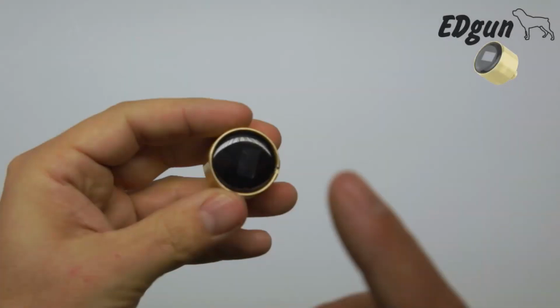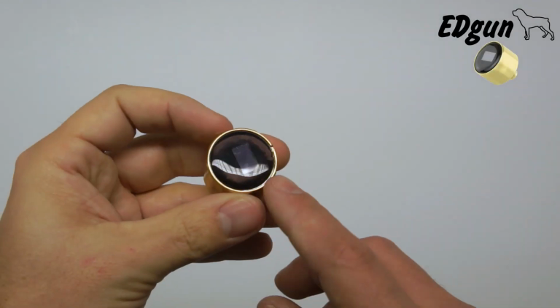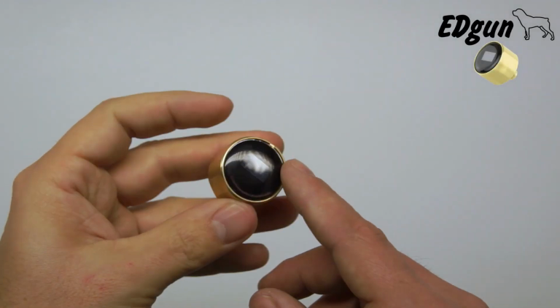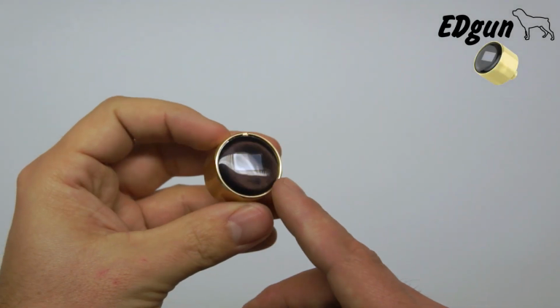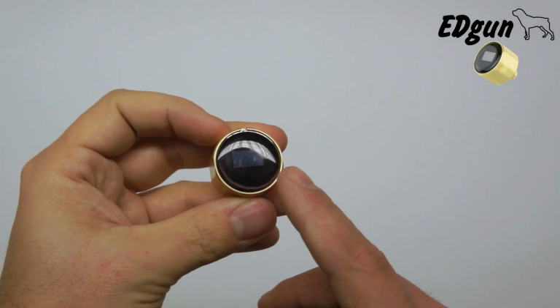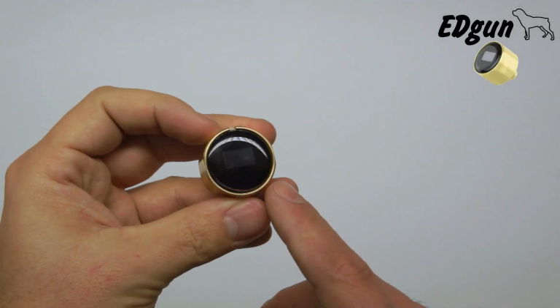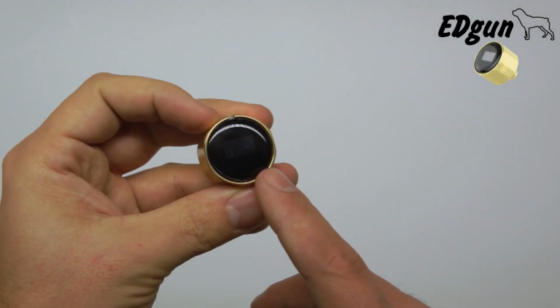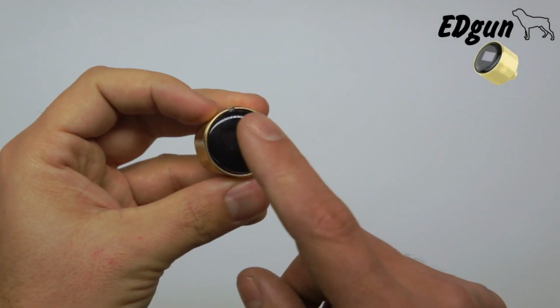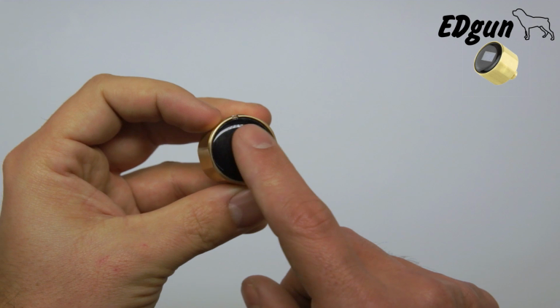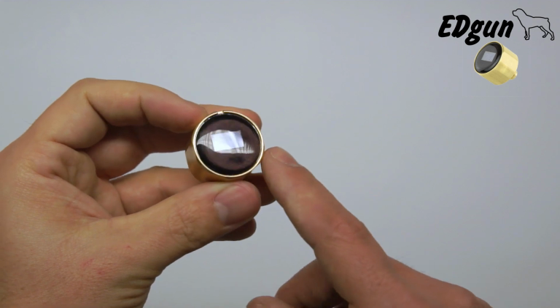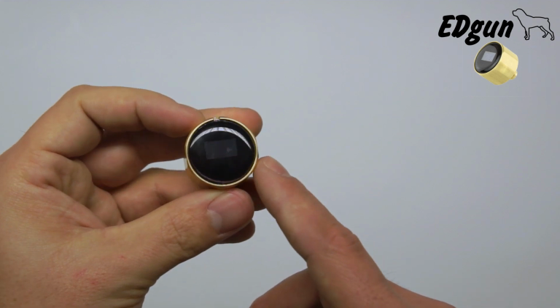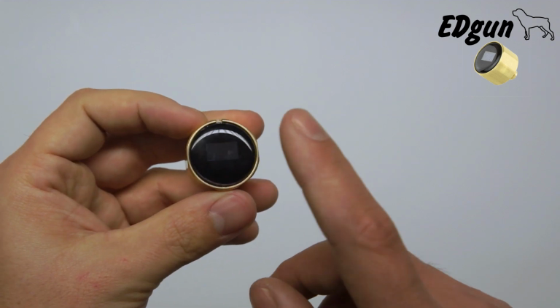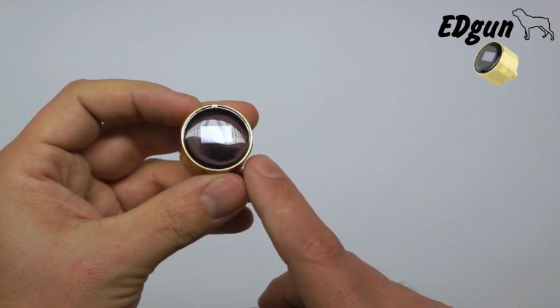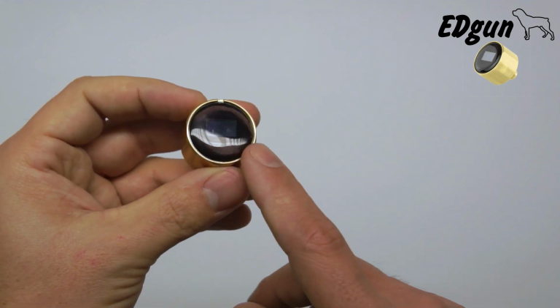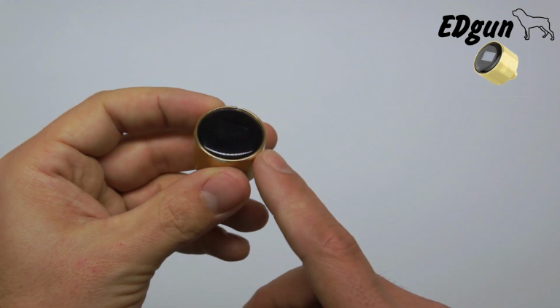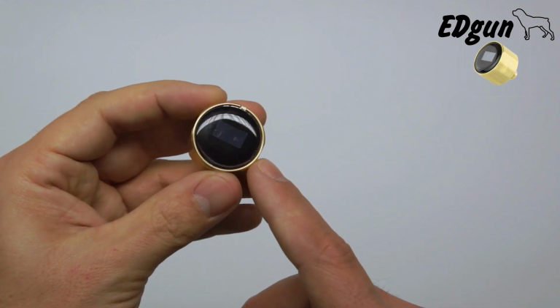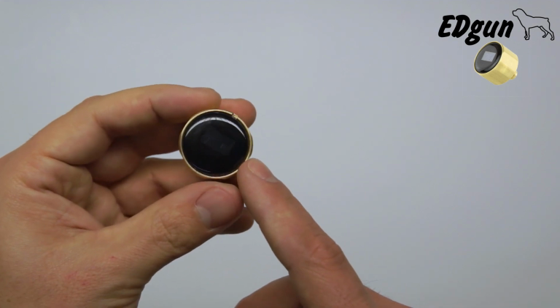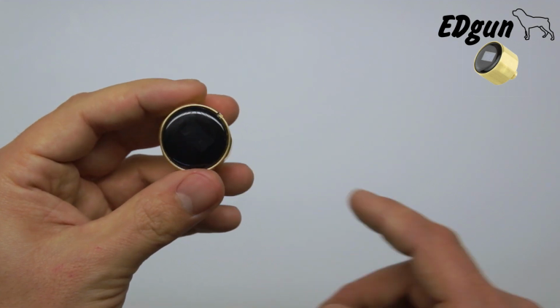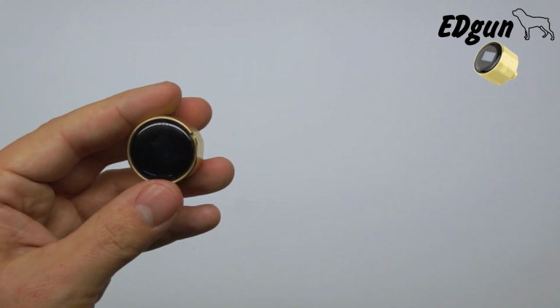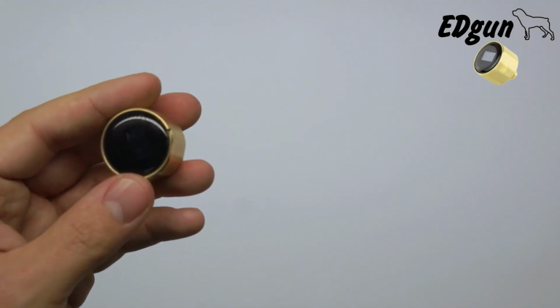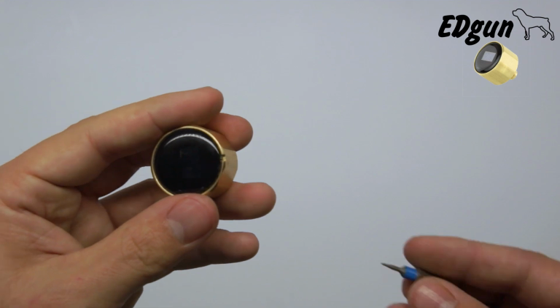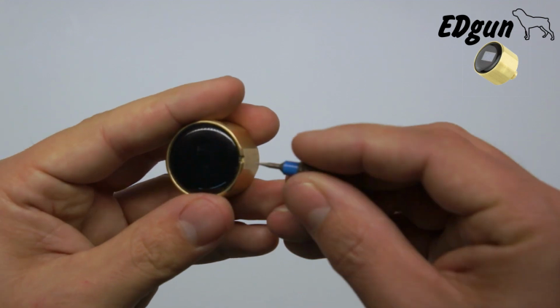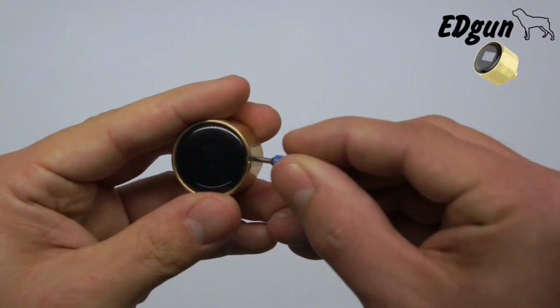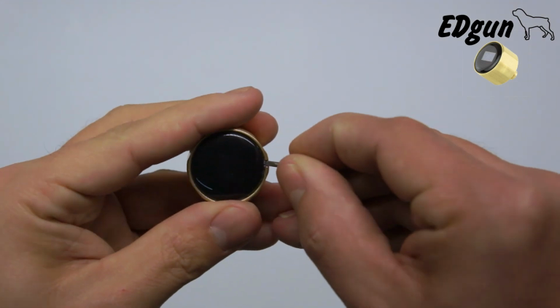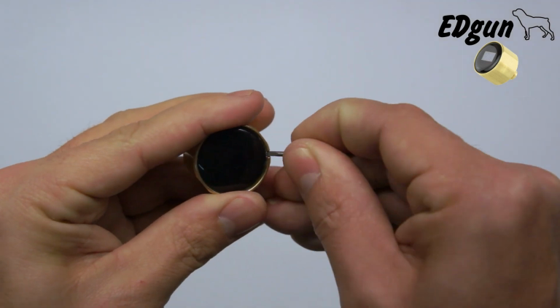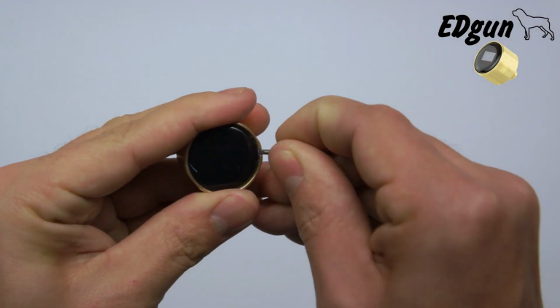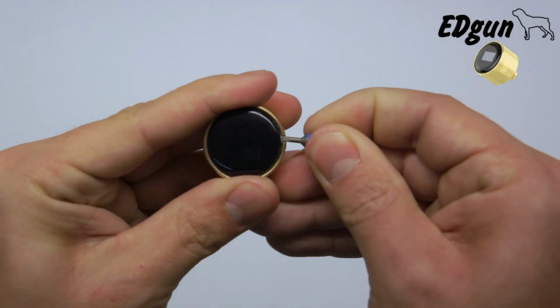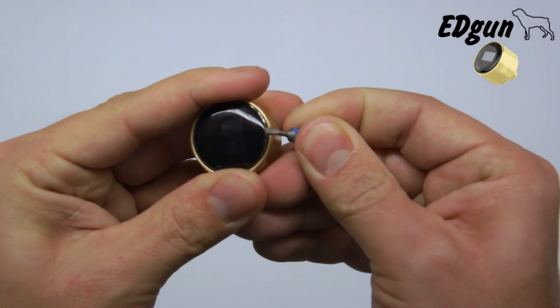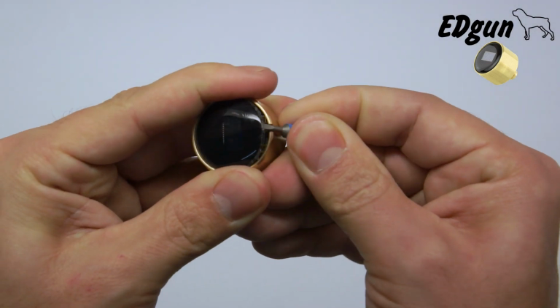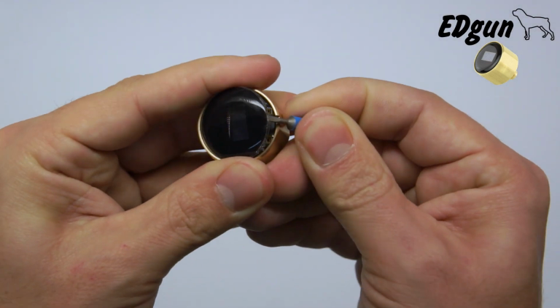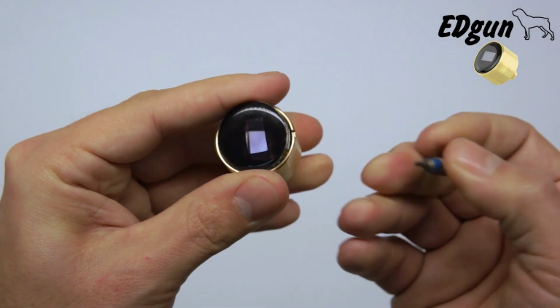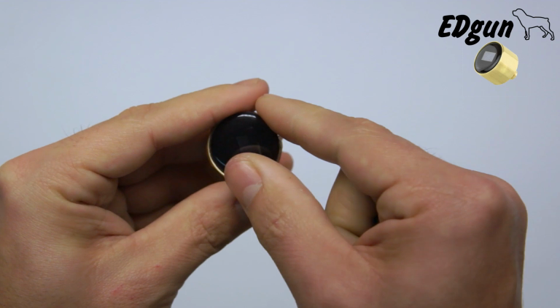Now in some cases, after replacing the battery, the screen doesn't start working. So you will have to reset your EDMU, and that's done very easily. Again, you take your small pick and take the cover off.